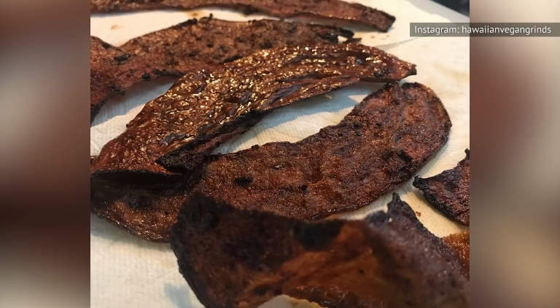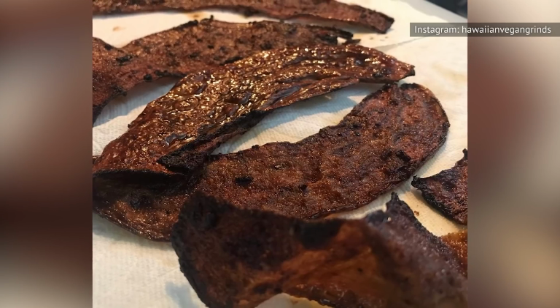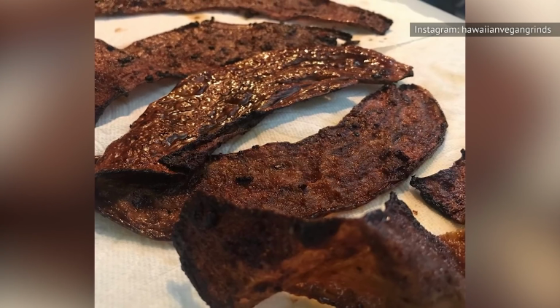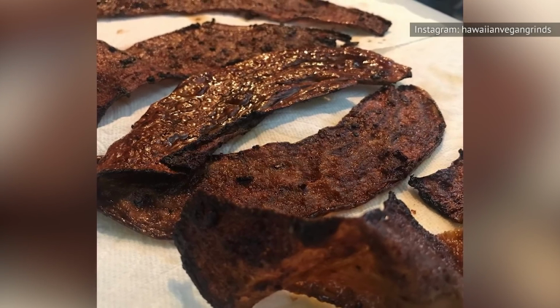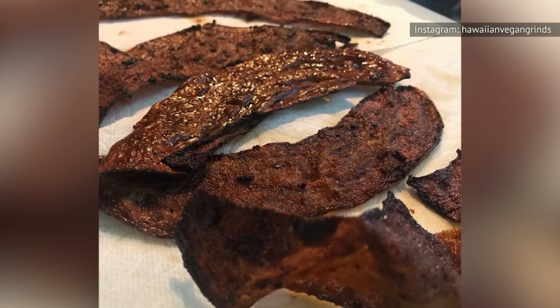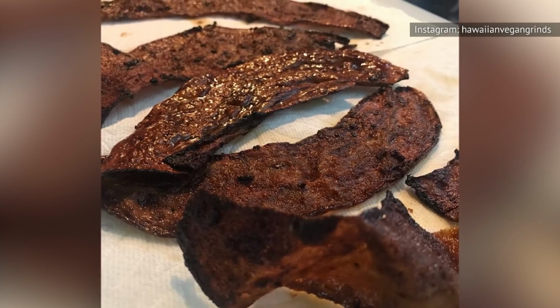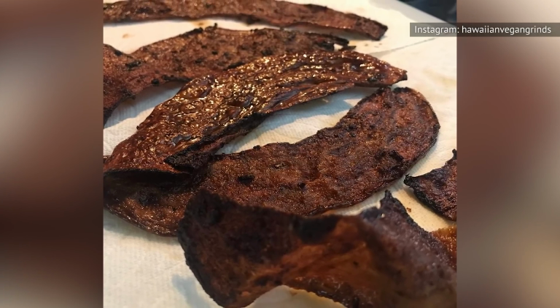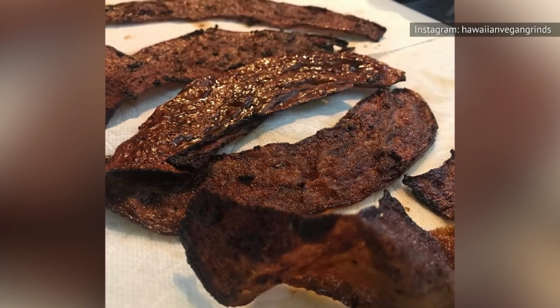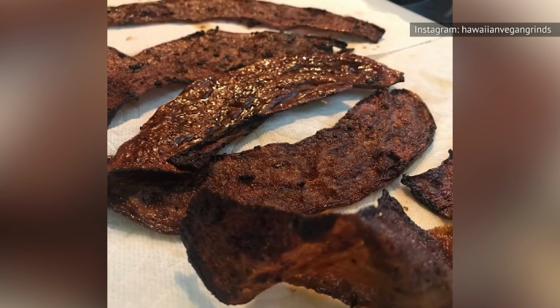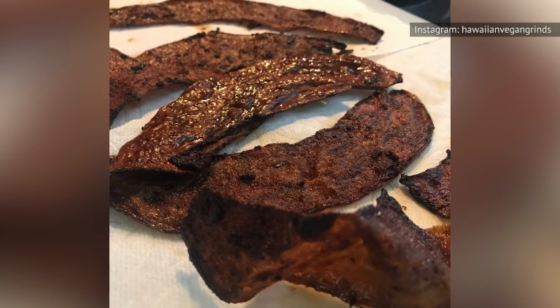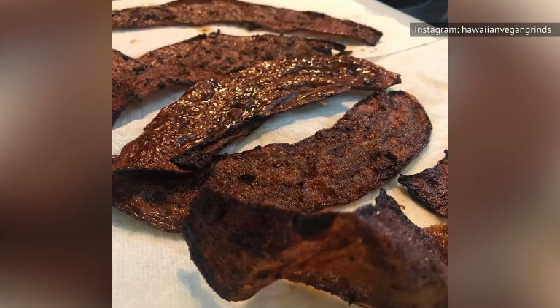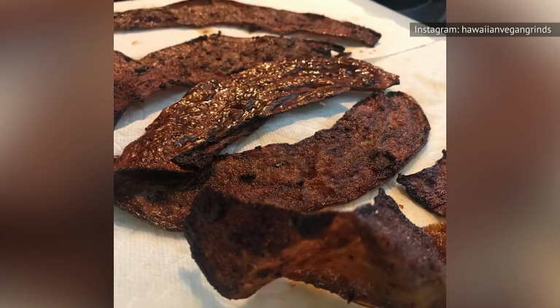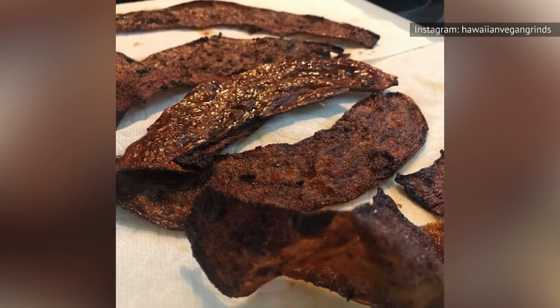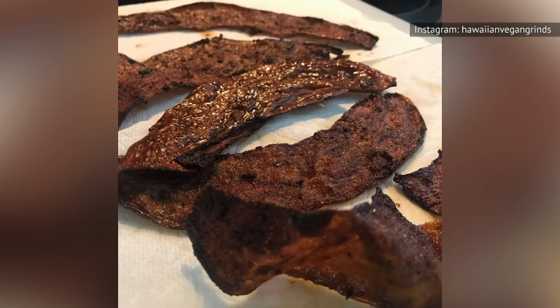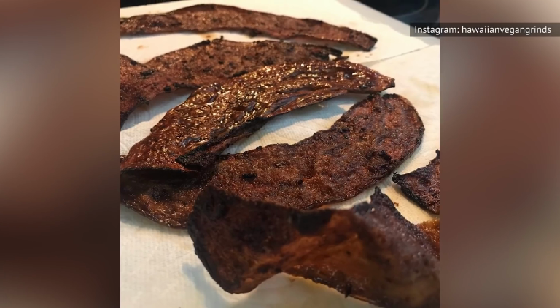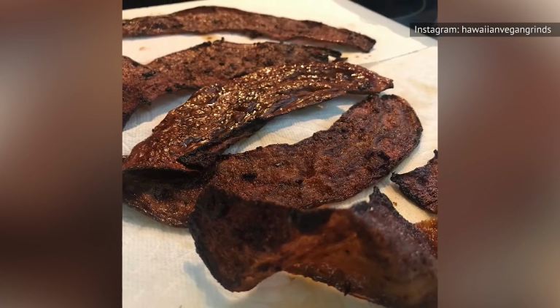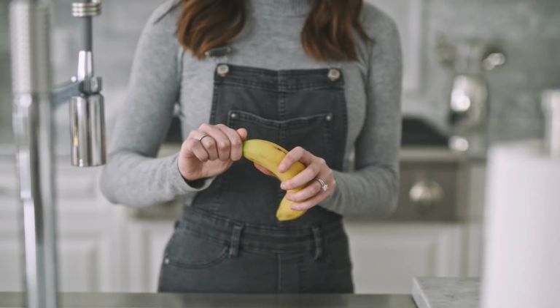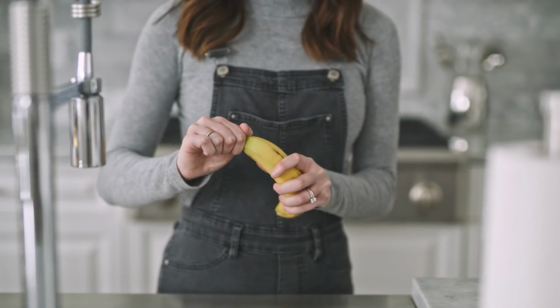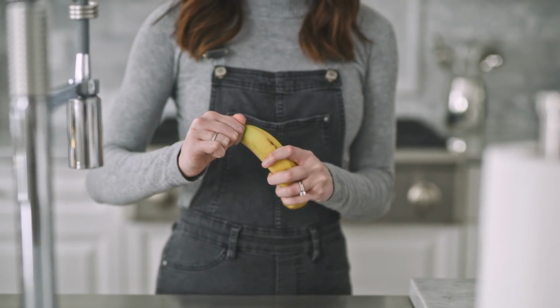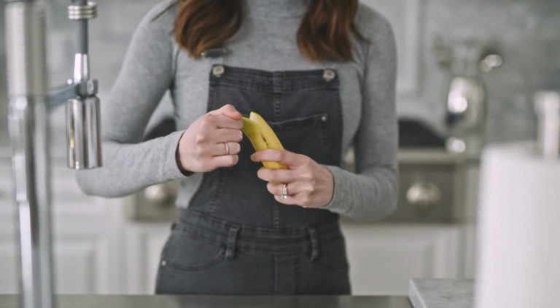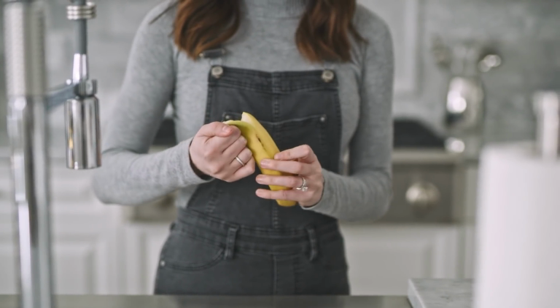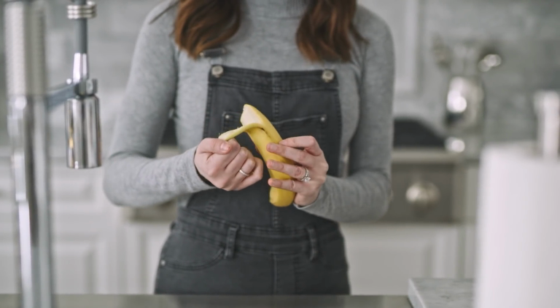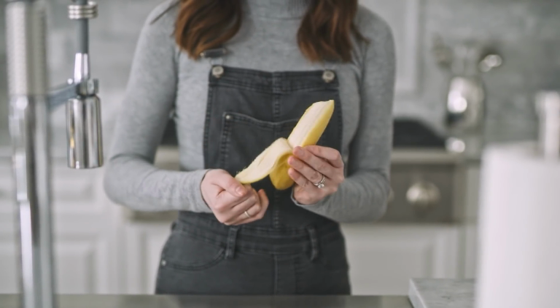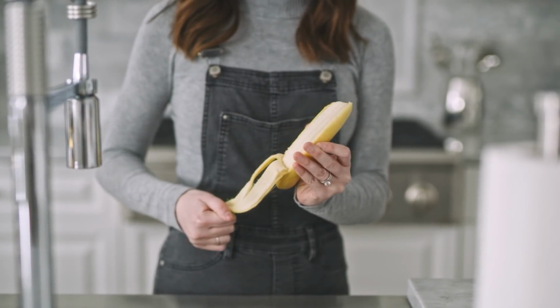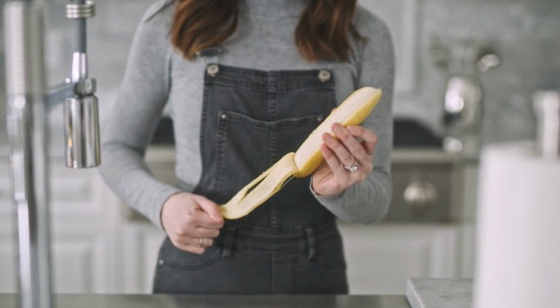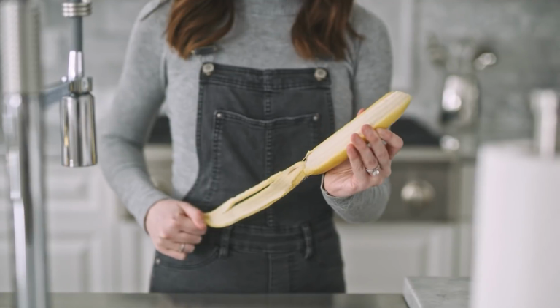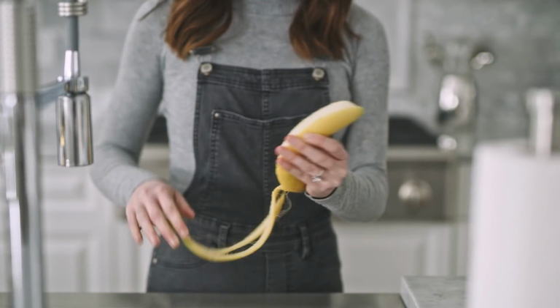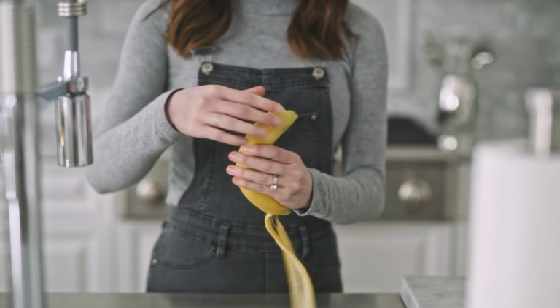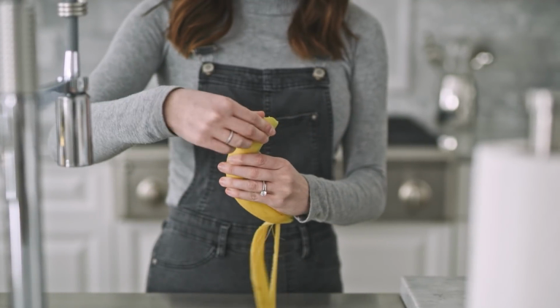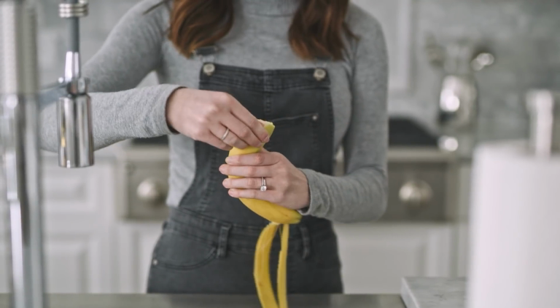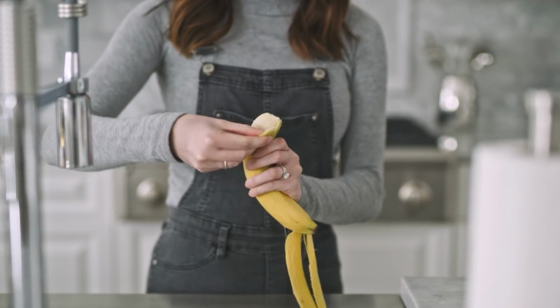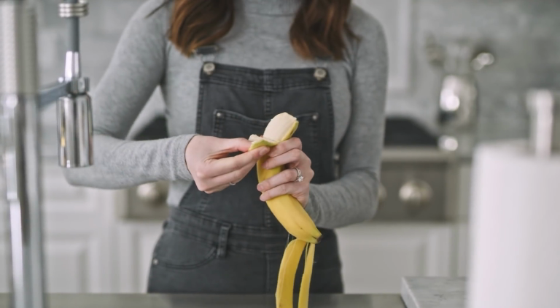Make no mistake, whipping up a tasty pork-like banana peel takes a lot of work, but it's totally worth it. Hard to believe, right? After all, banana peels on their own taste bitter and rubbery, and they have a really strange mouthfeel.